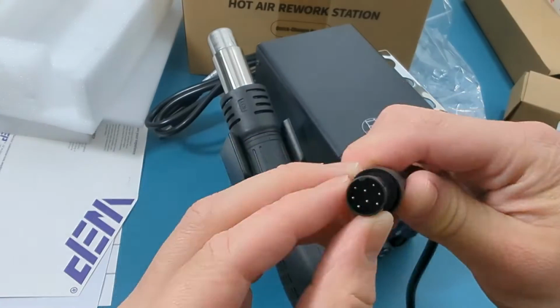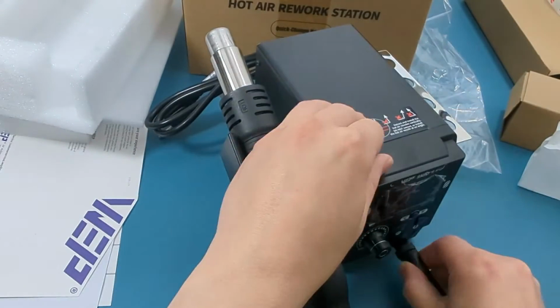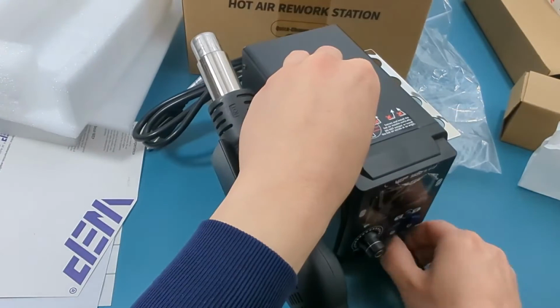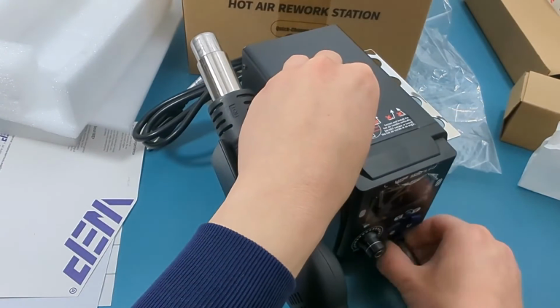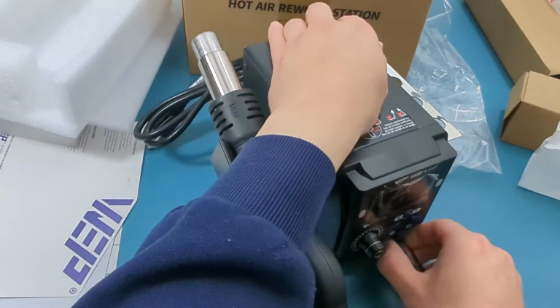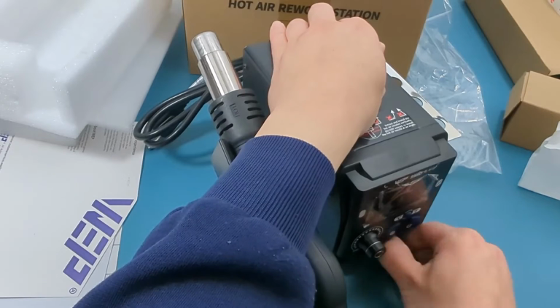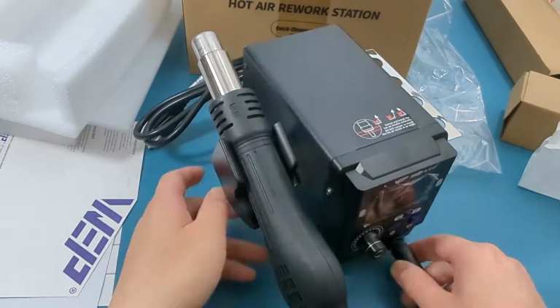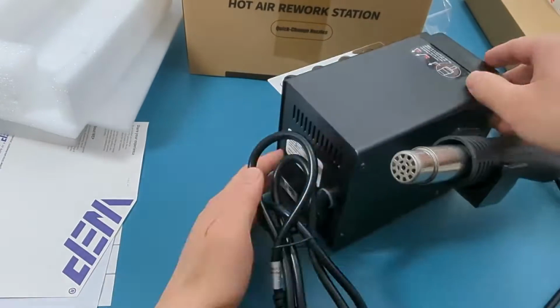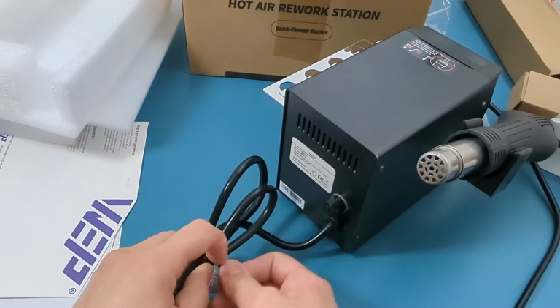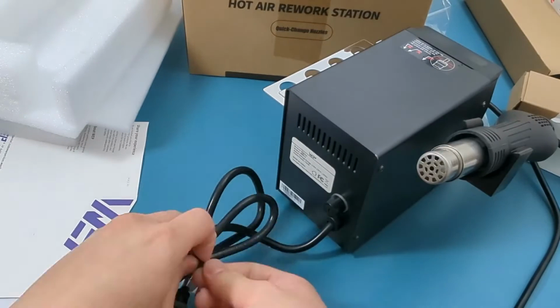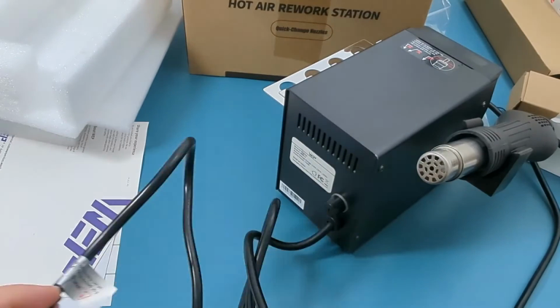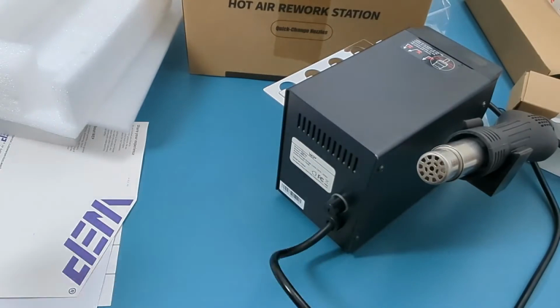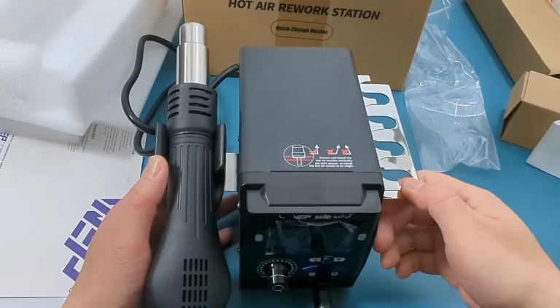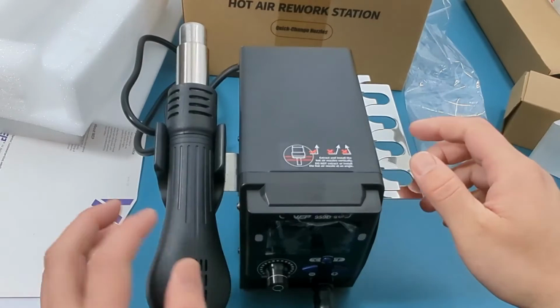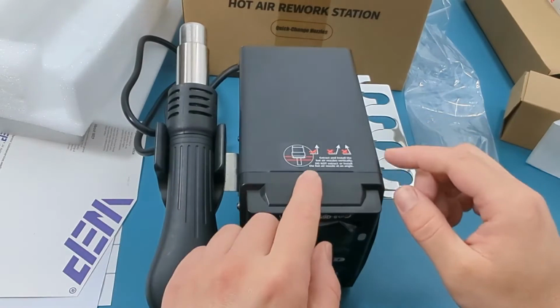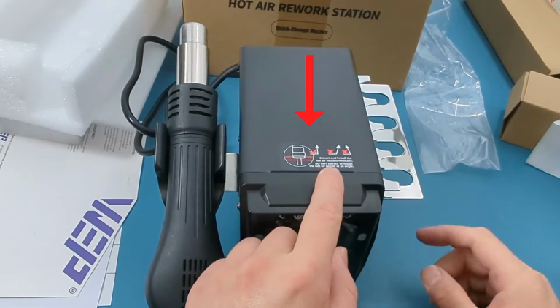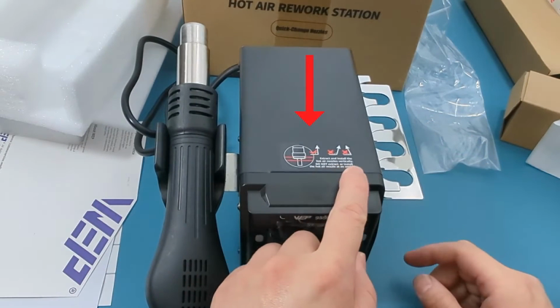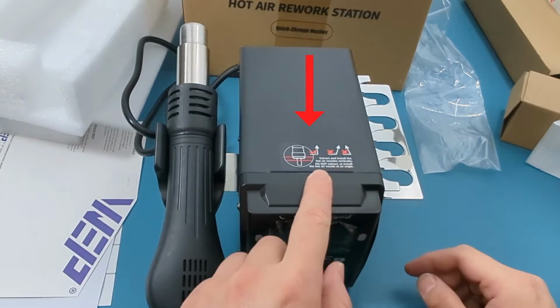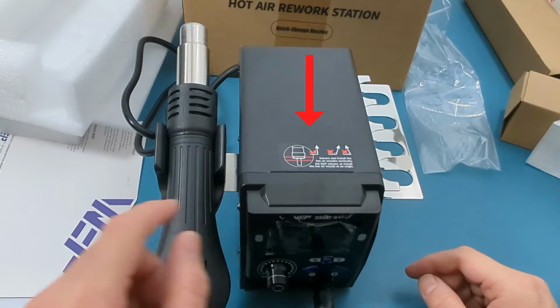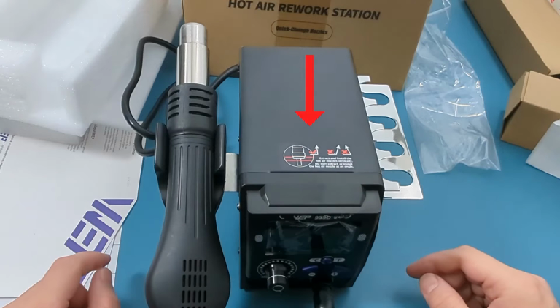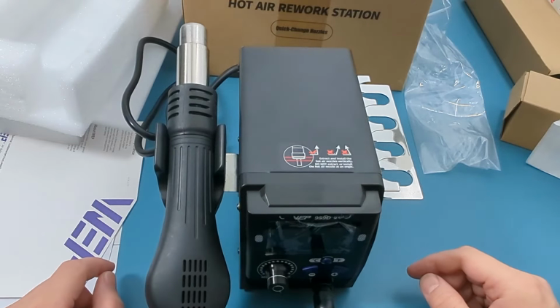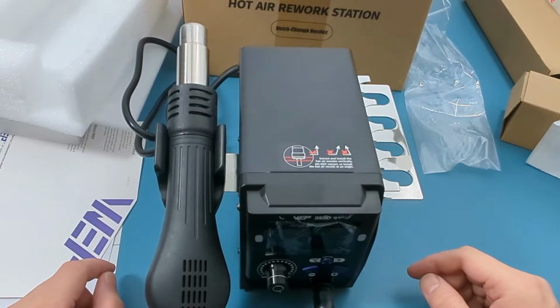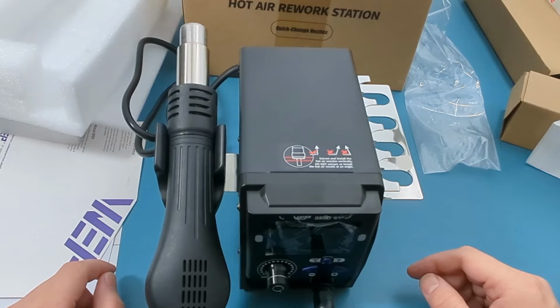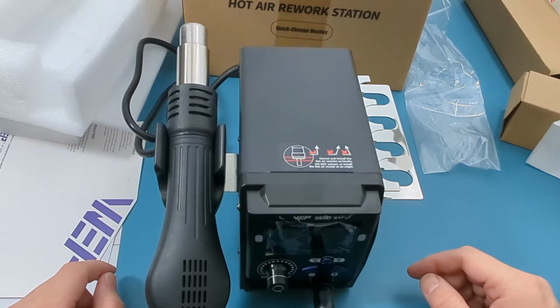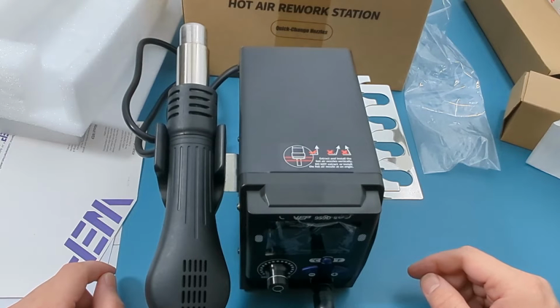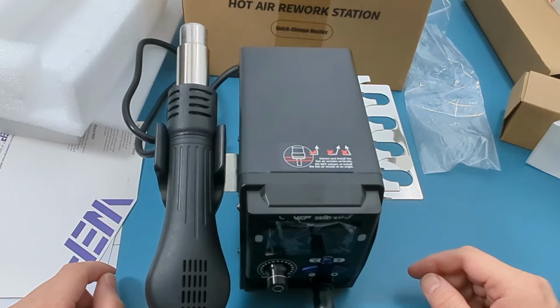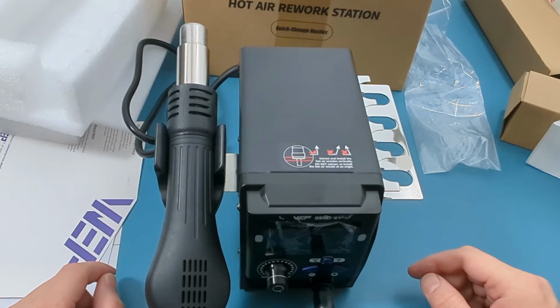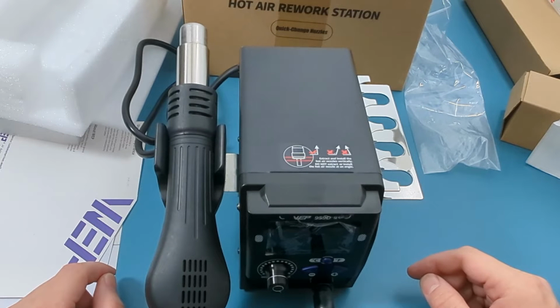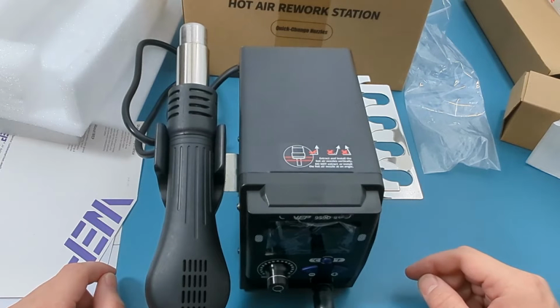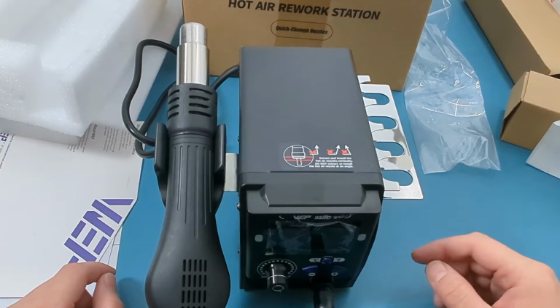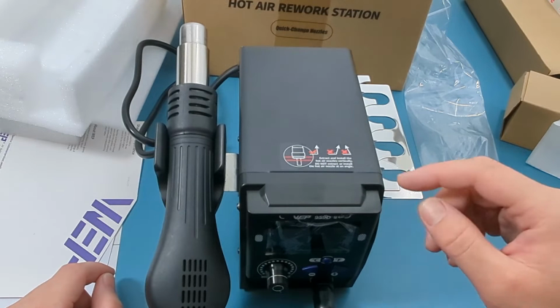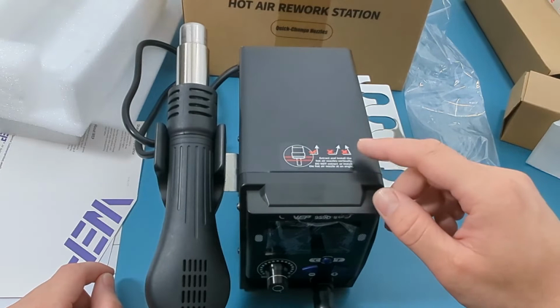Put the hot air gun into the hot air gun holder. As noted on top, pull up vertically to replace the hot air nozzle. Otherwise, you may end up damaging the hot air gun.